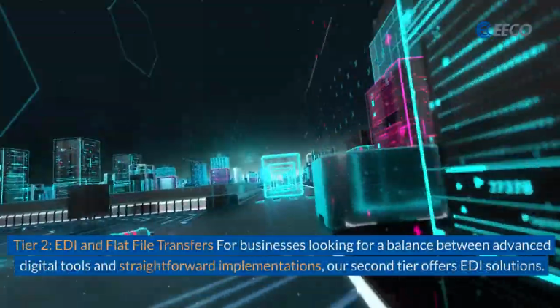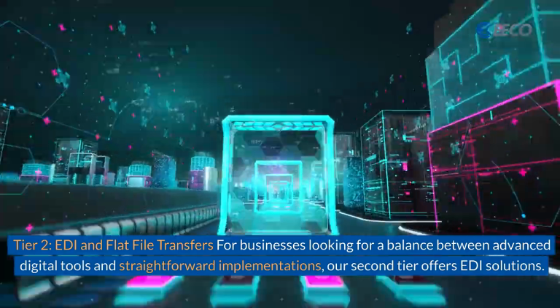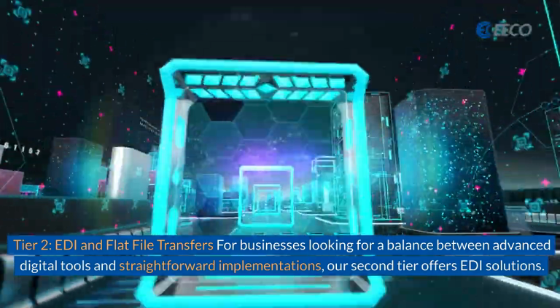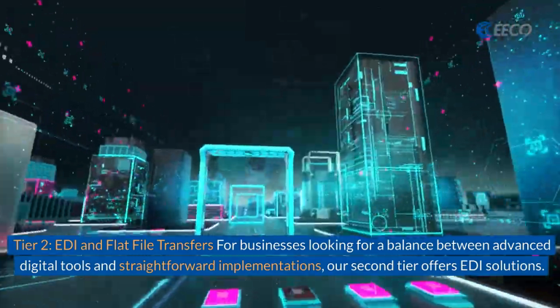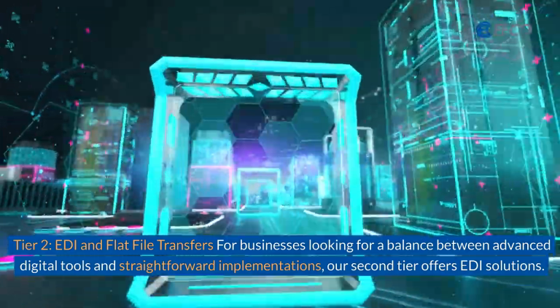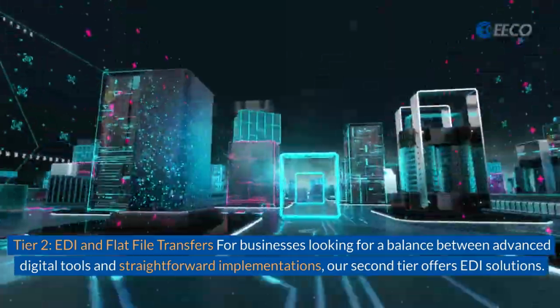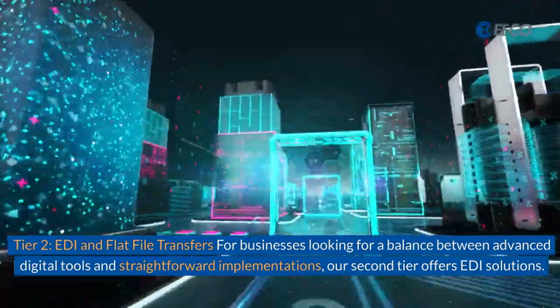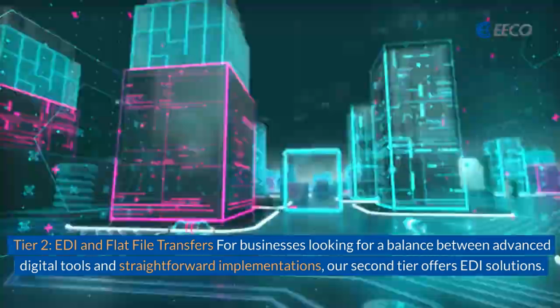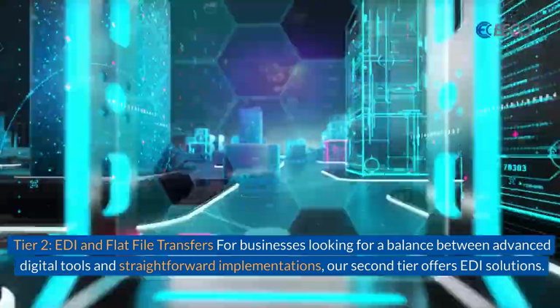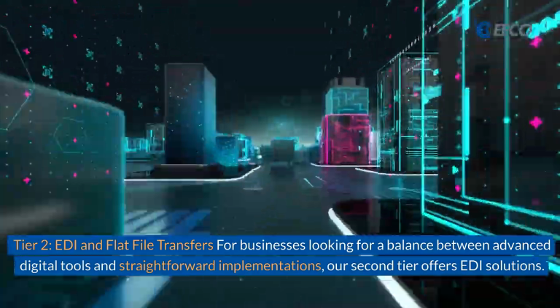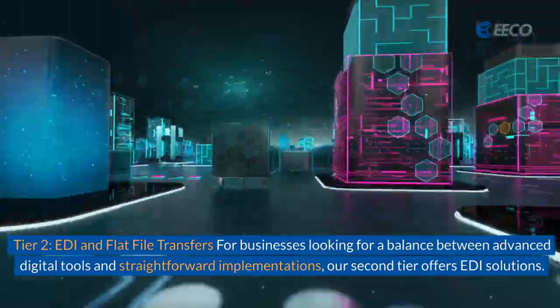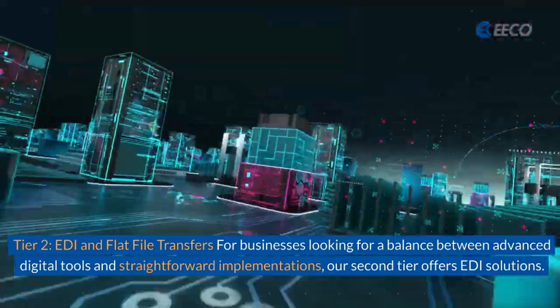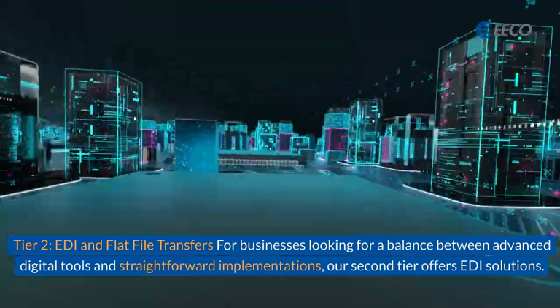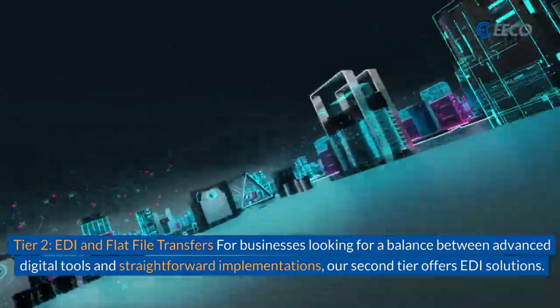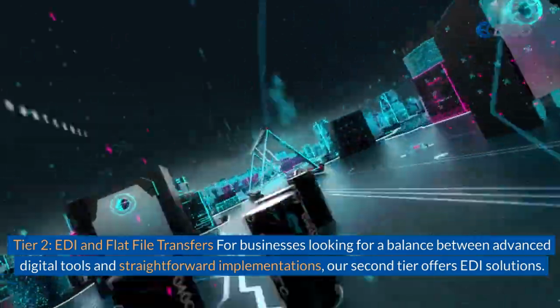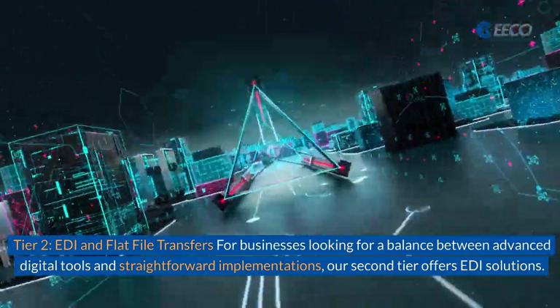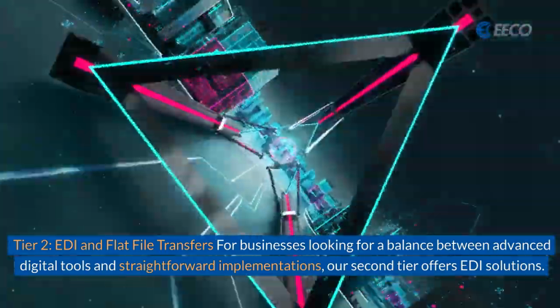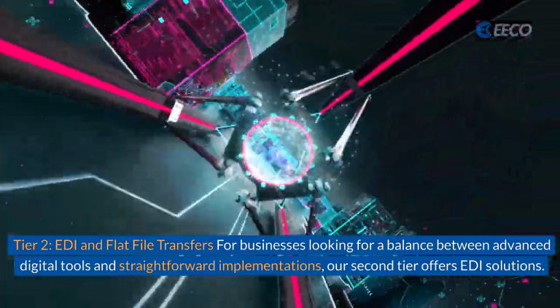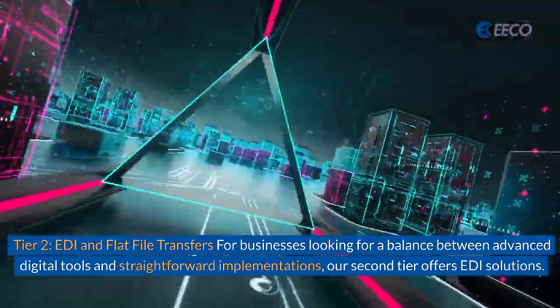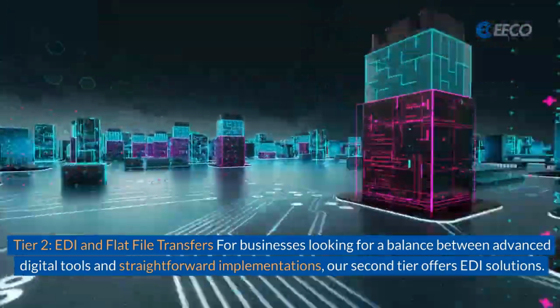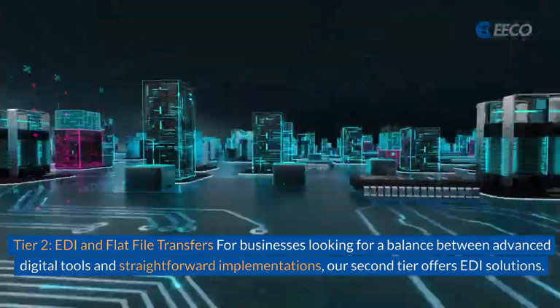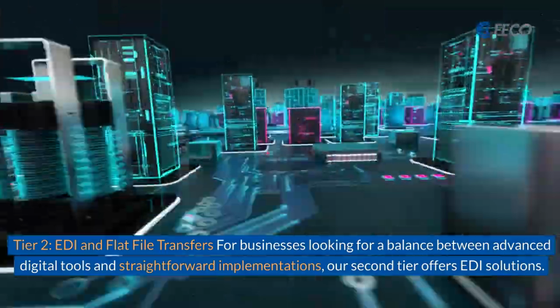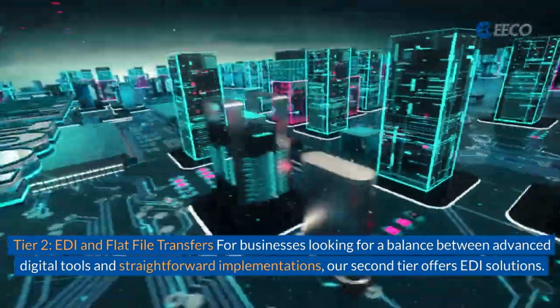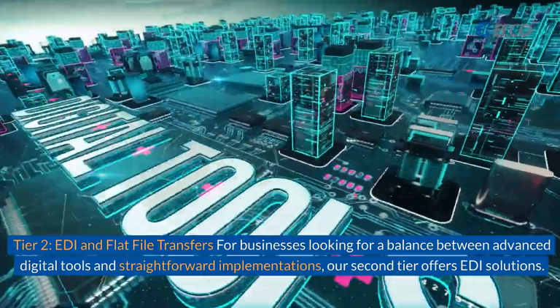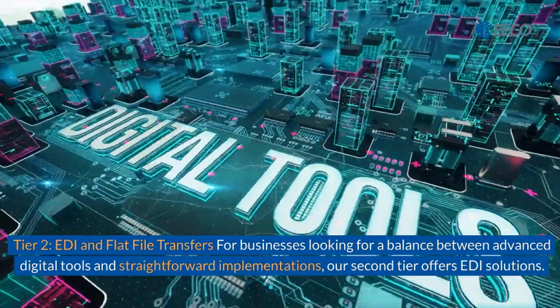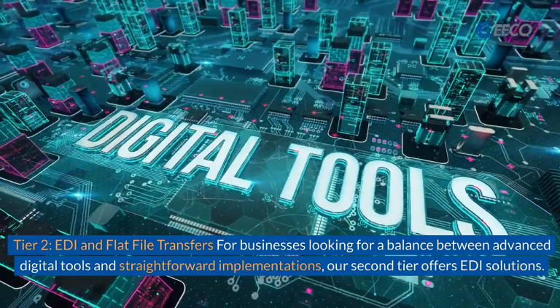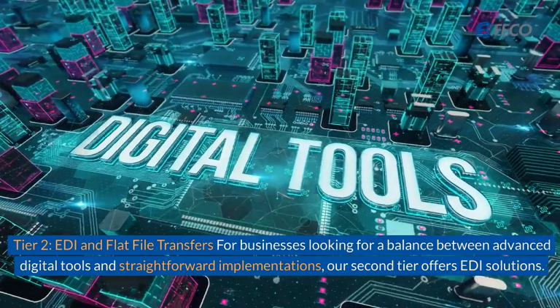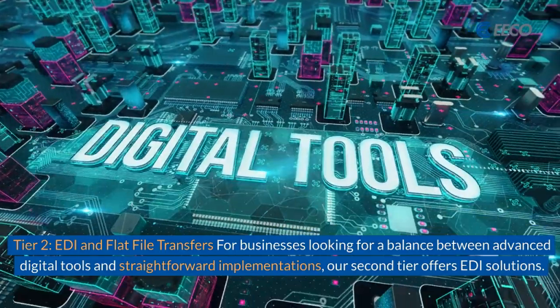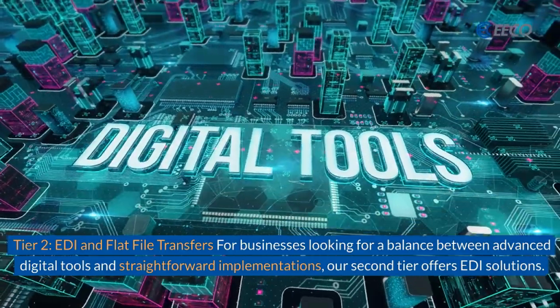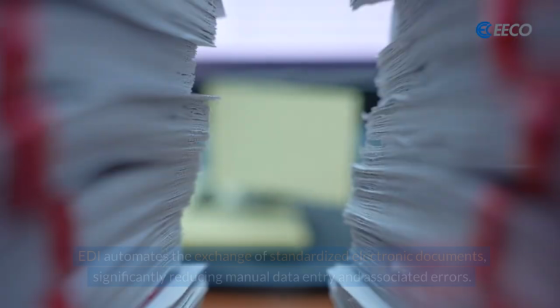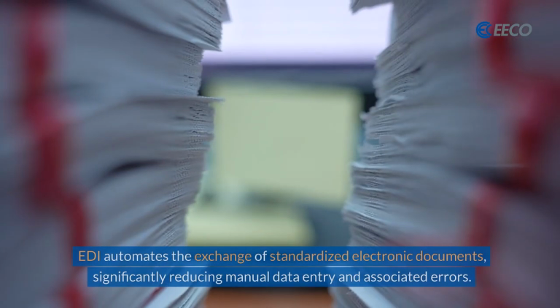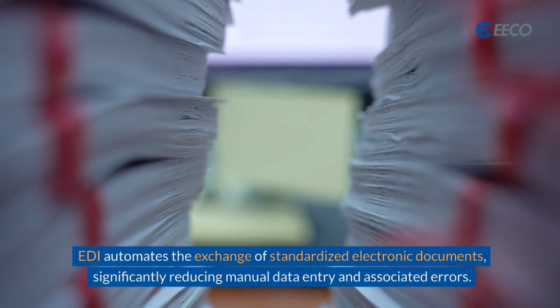For tier two, let's look at EDI and flat file transfers. For businesses looking for a balance between advanced digital tools and straightforward implementations, our second tier offers EDI solutions.